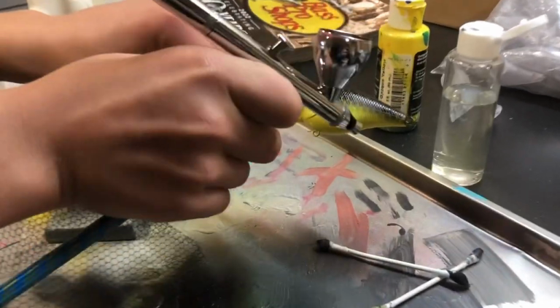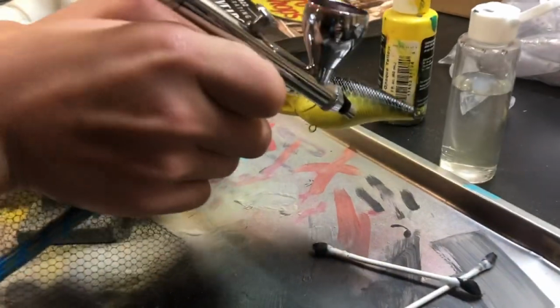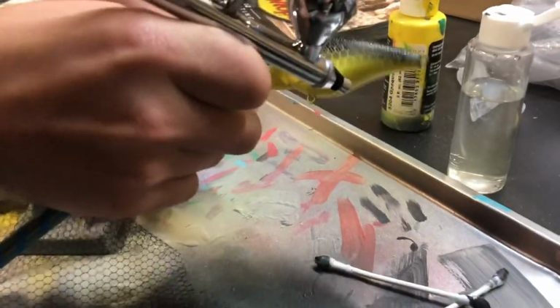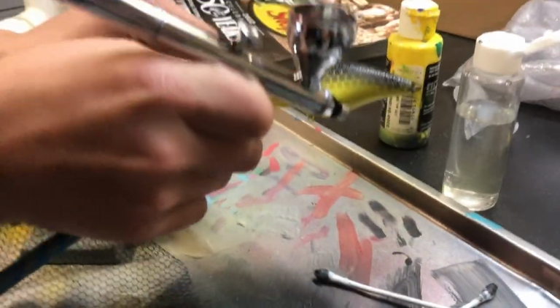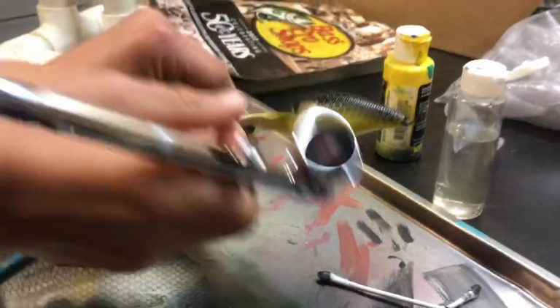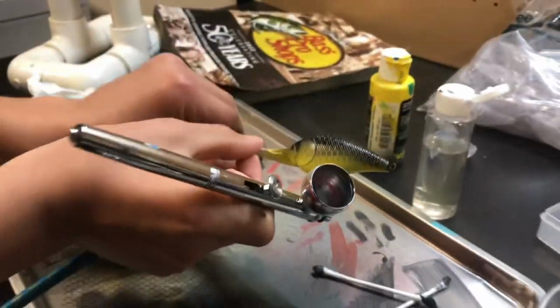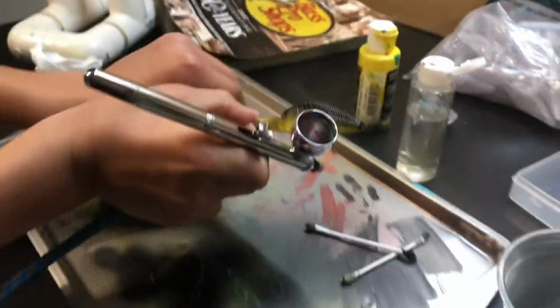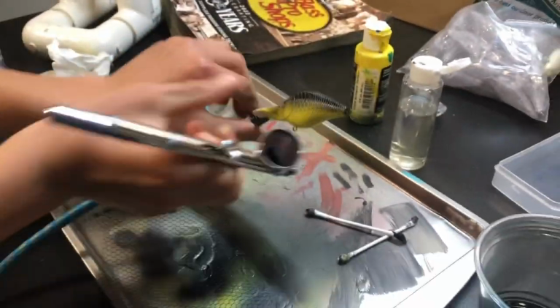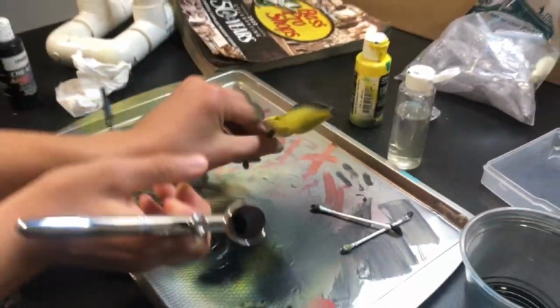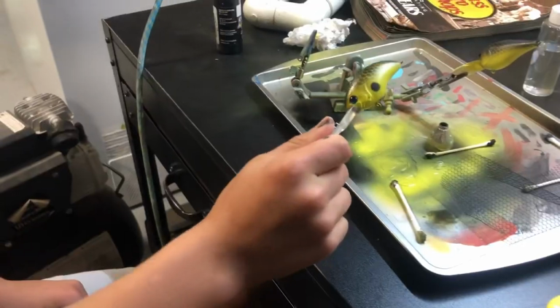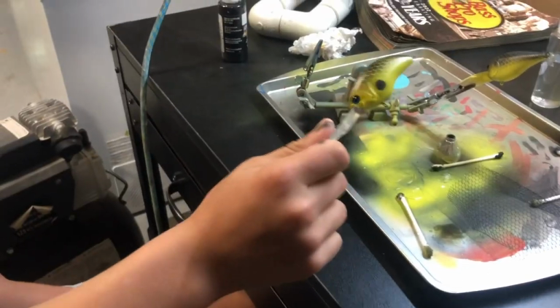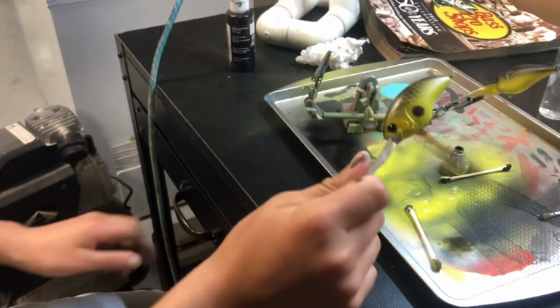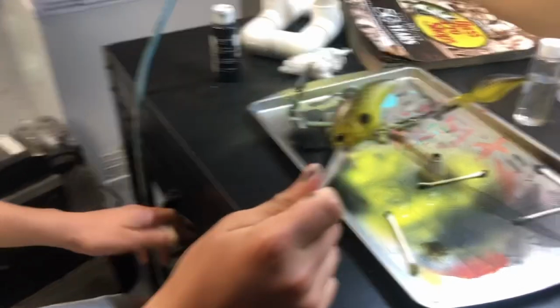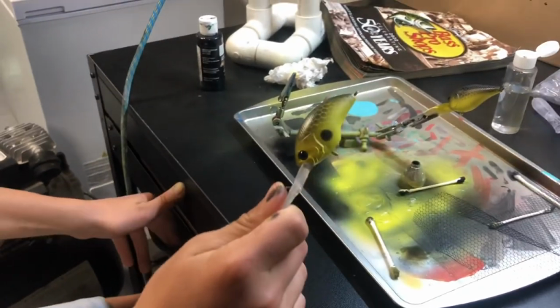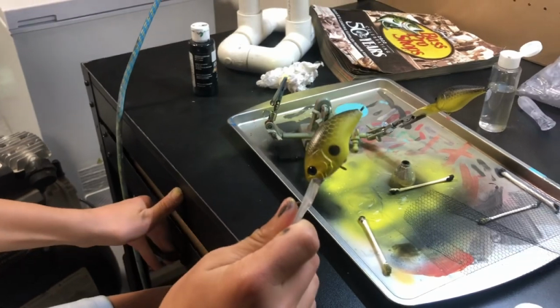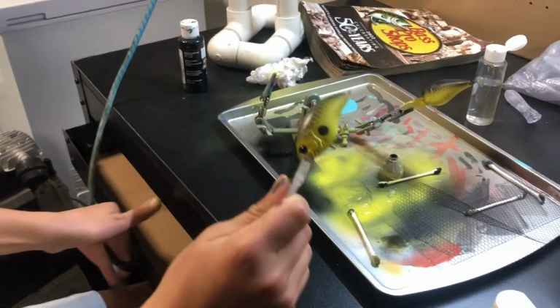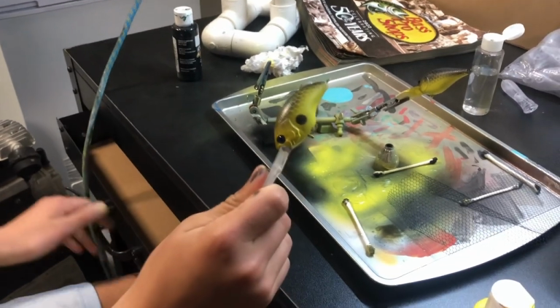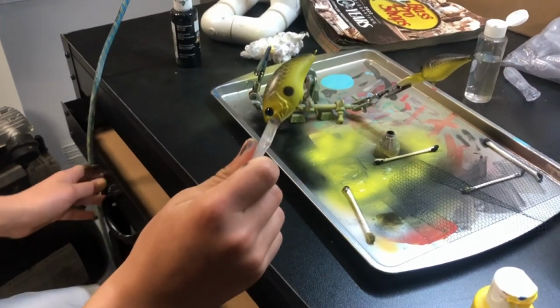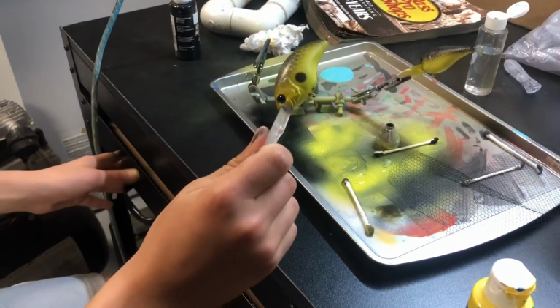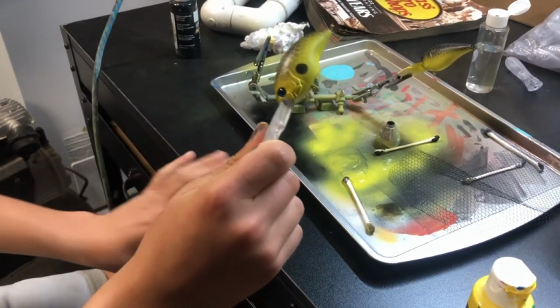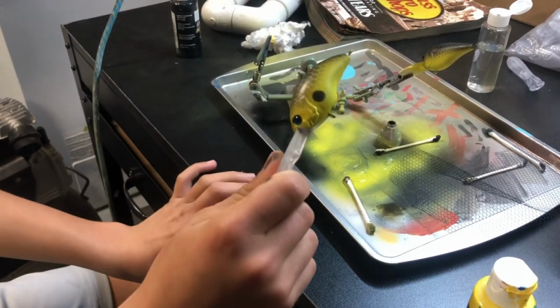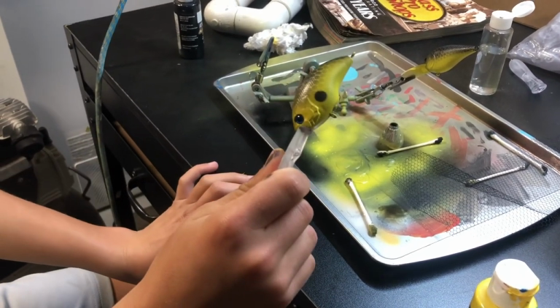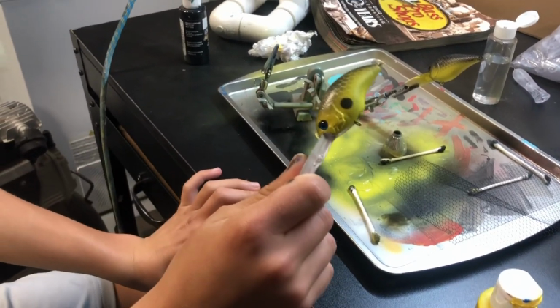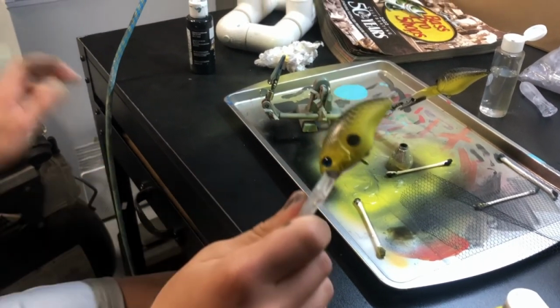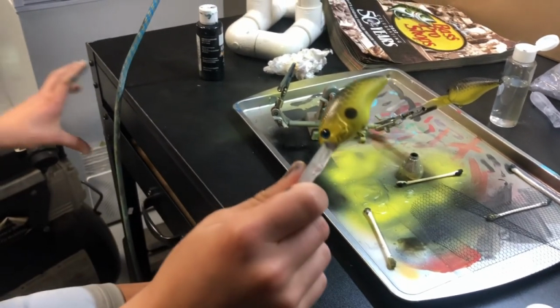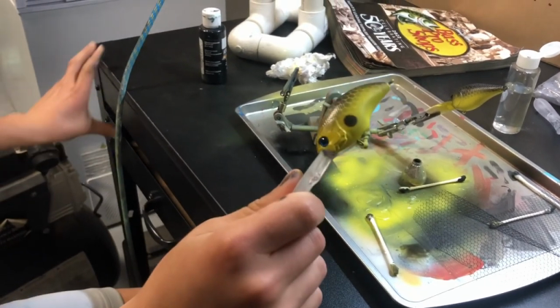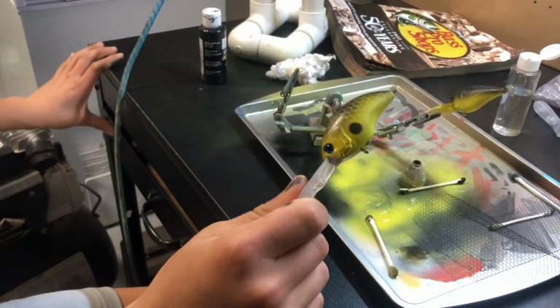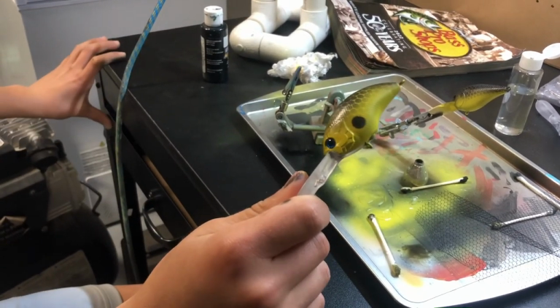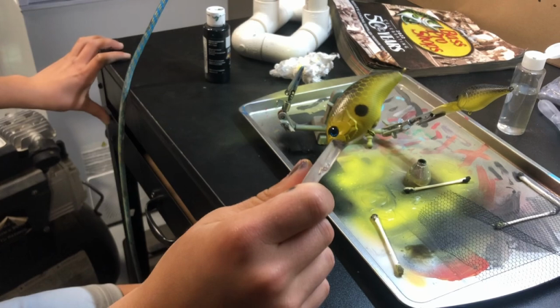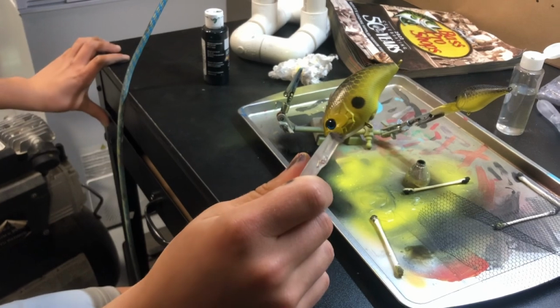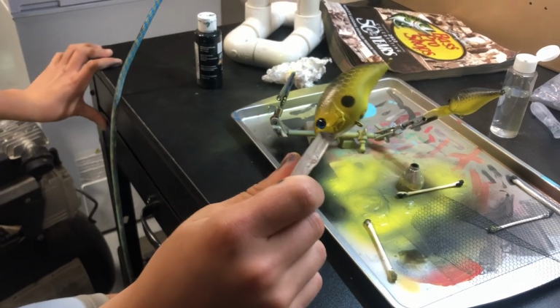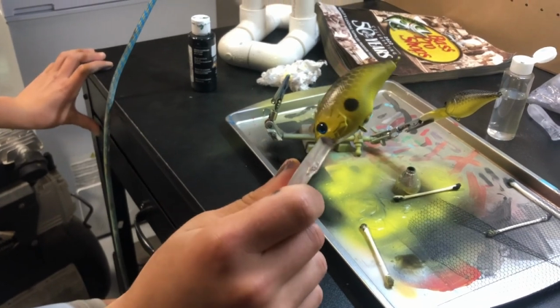I'm going to flip it over and do the other side now. I'll give this crankbait away to whoever comments 'crankbait 12' by the end of January 15th.